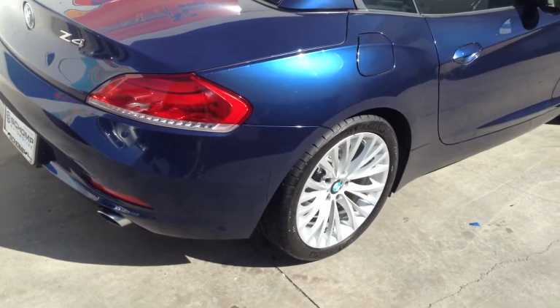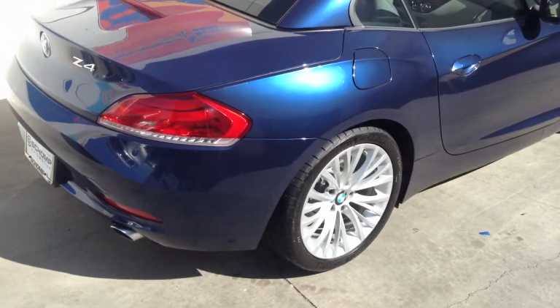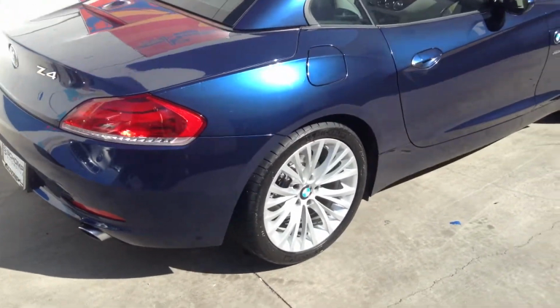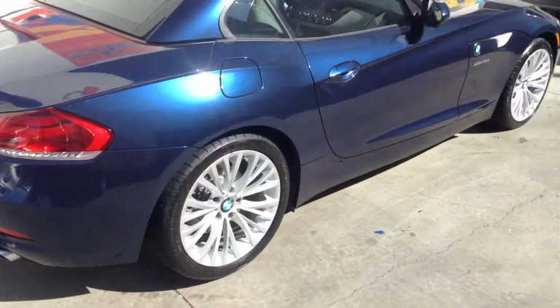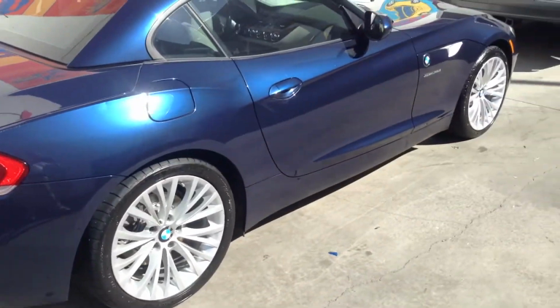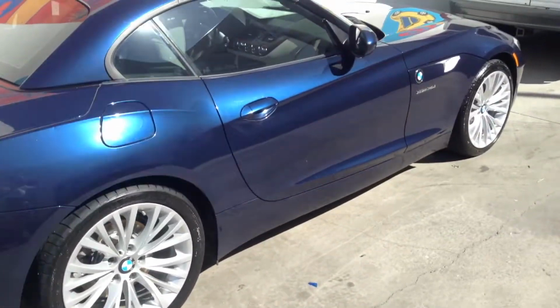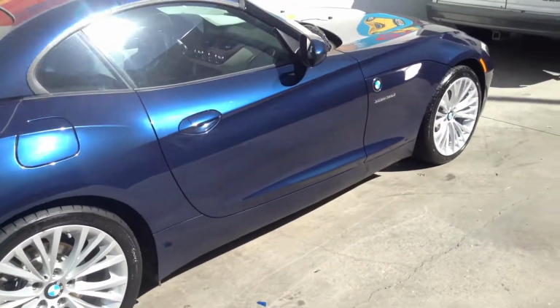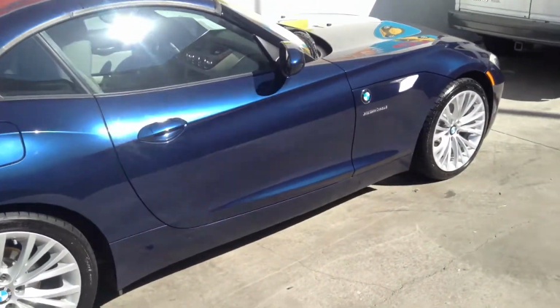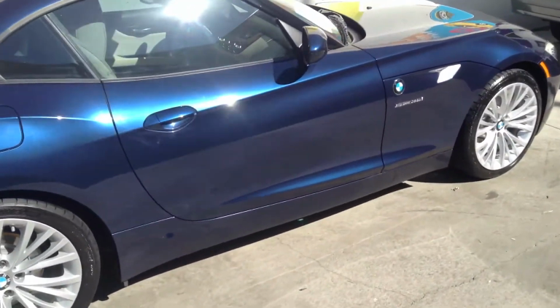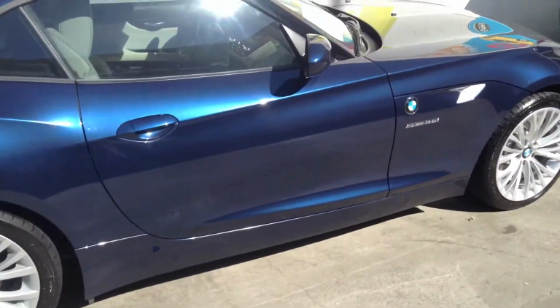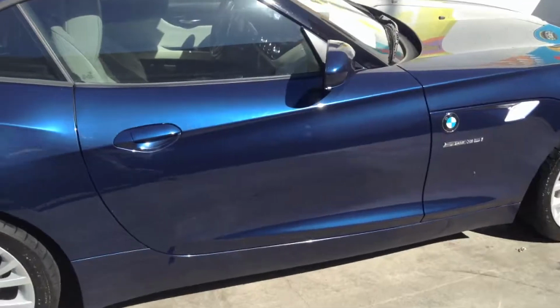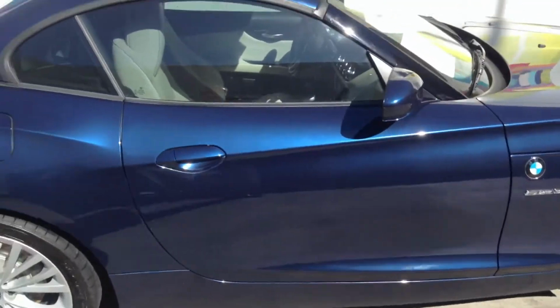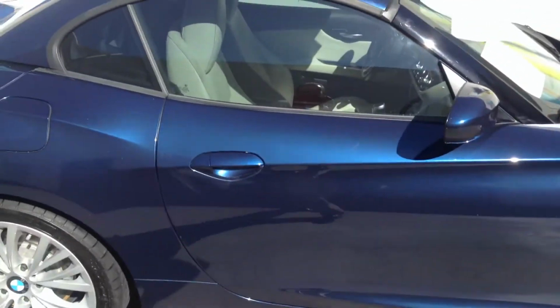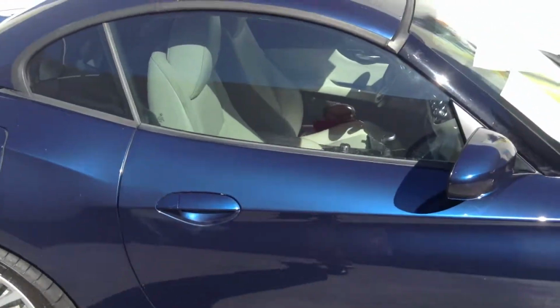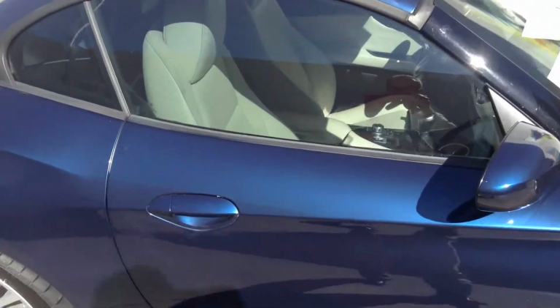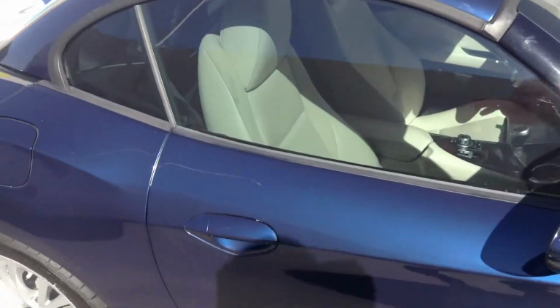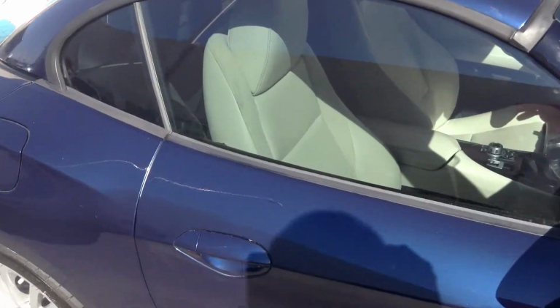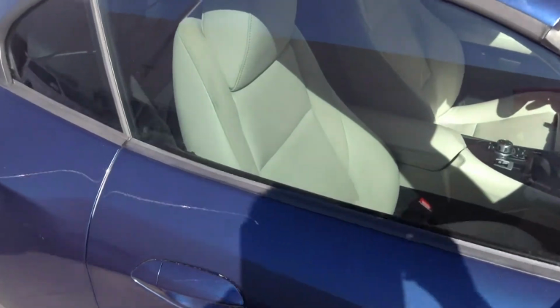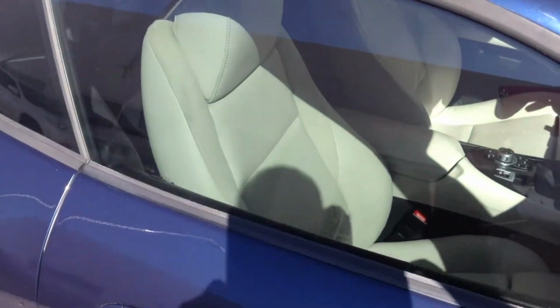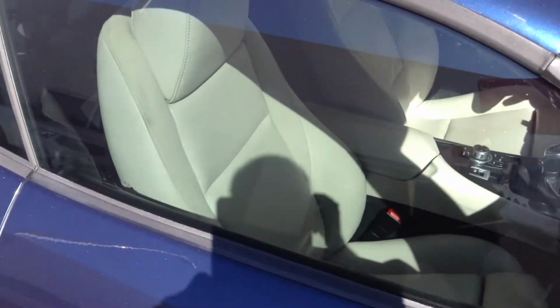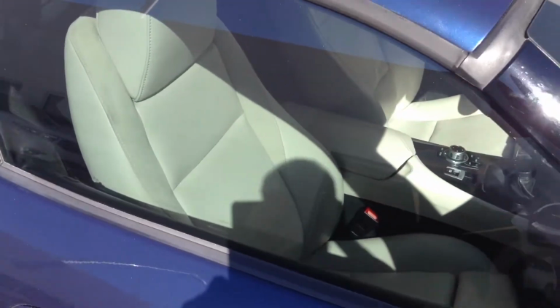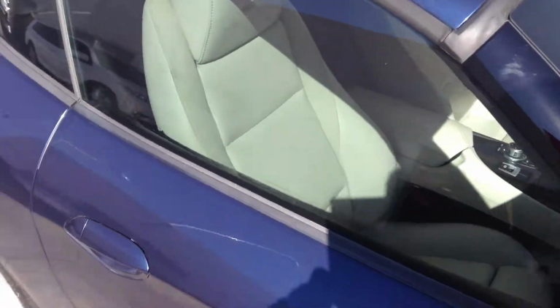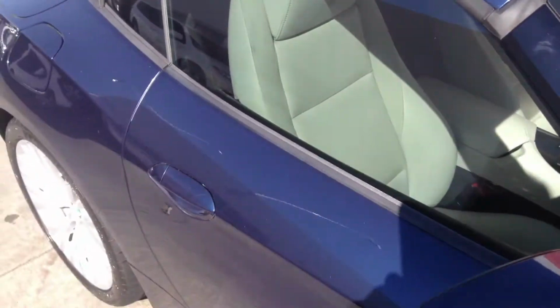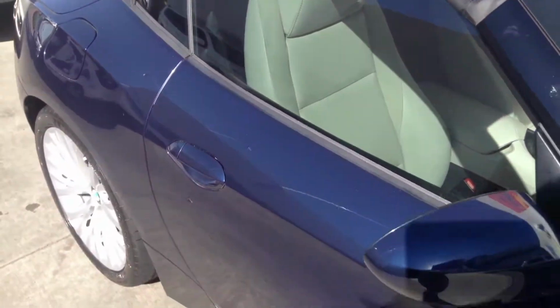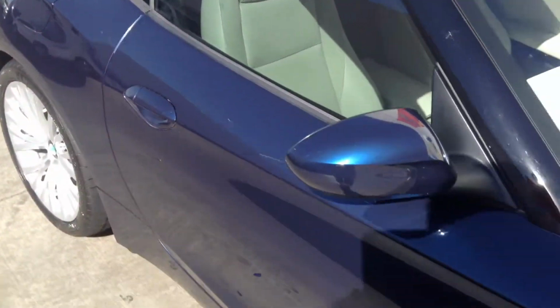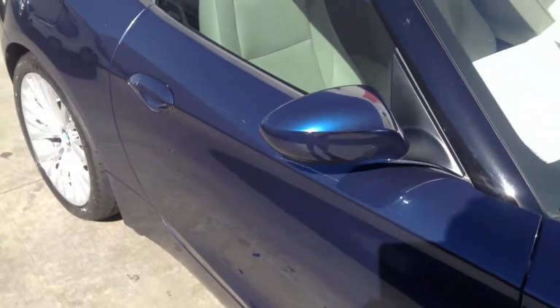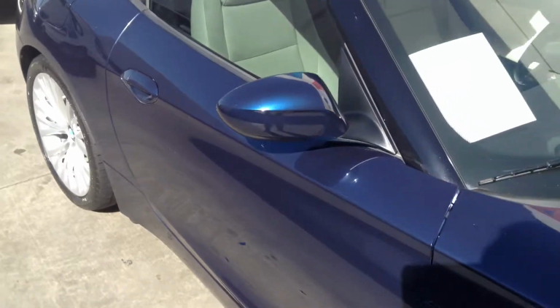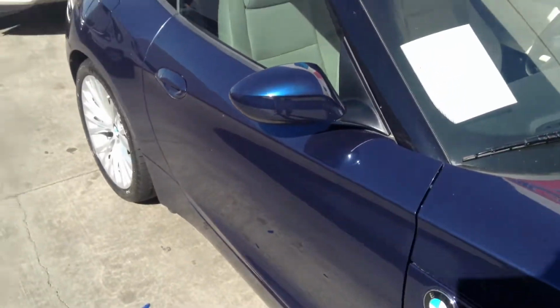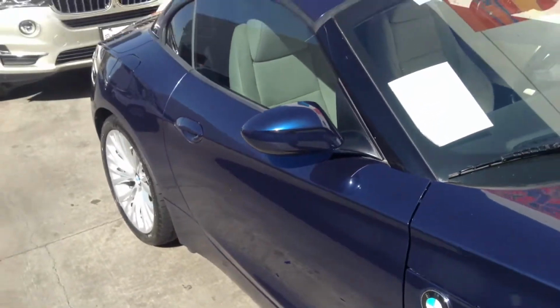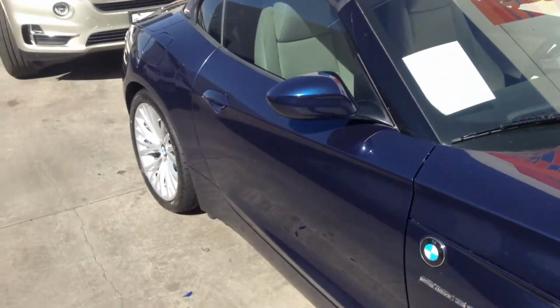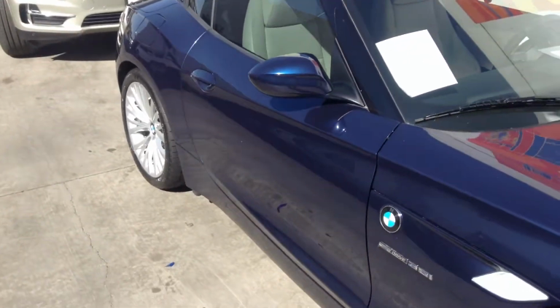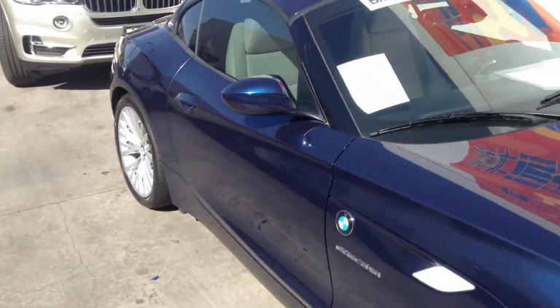Nothing too fancy, but it does have the nice Napa ivory interior. And this, of course, is the hardtop convertible.